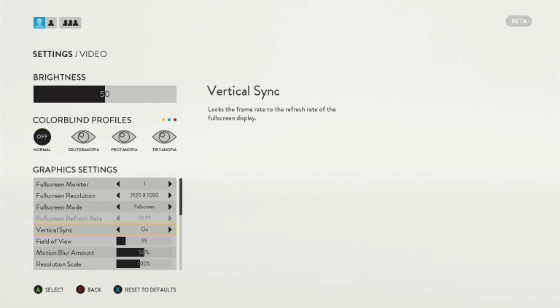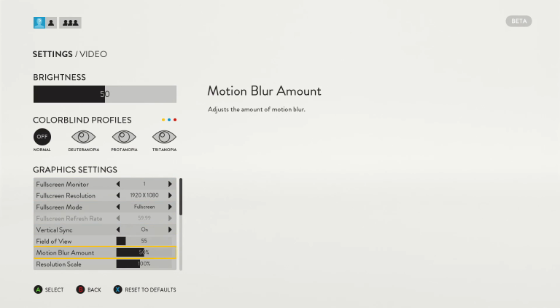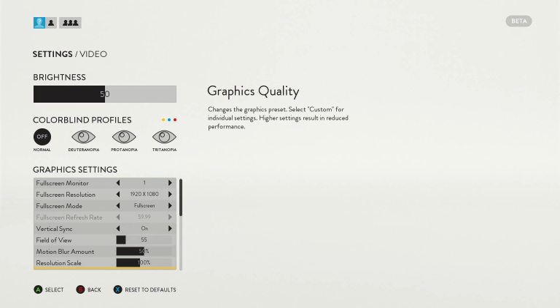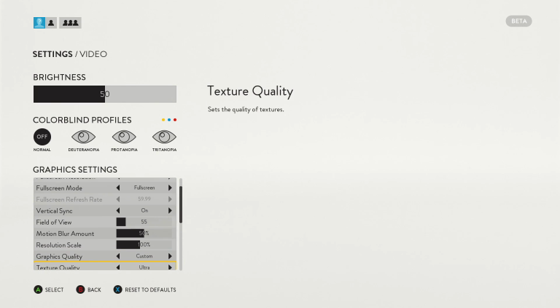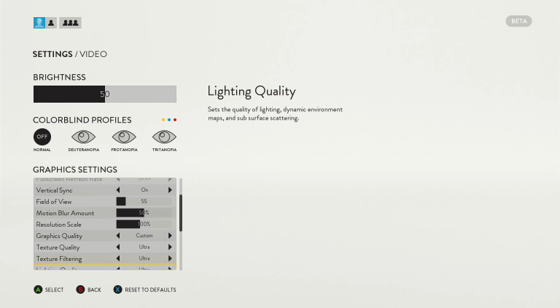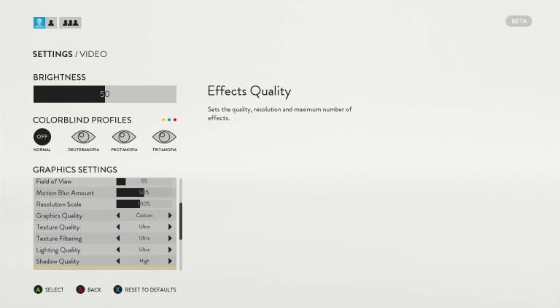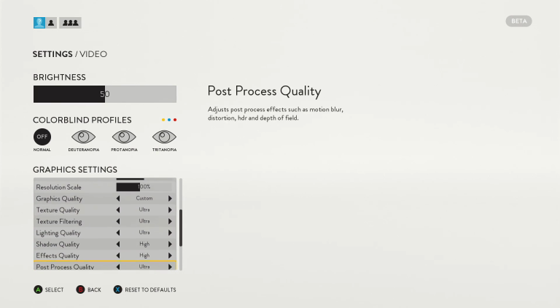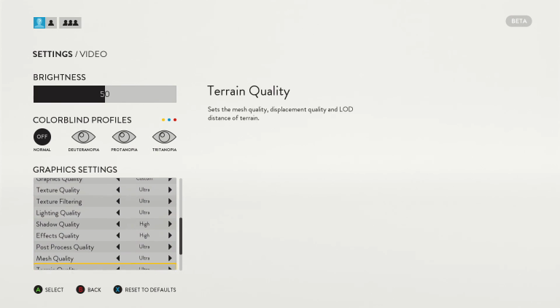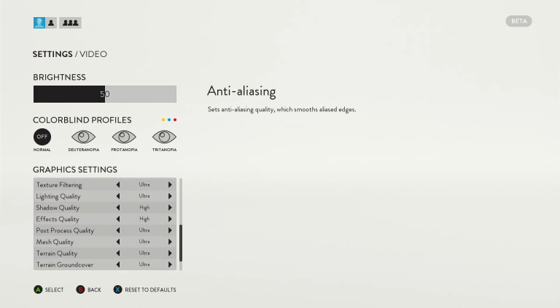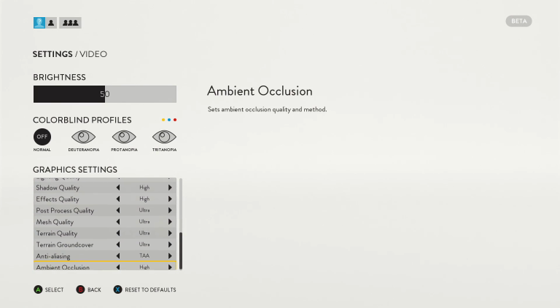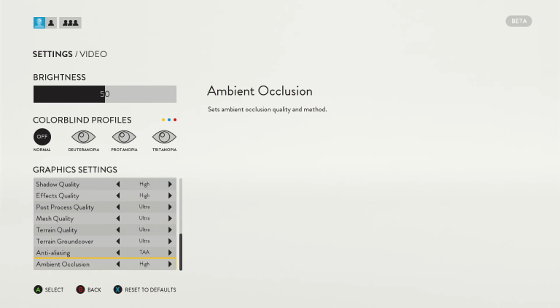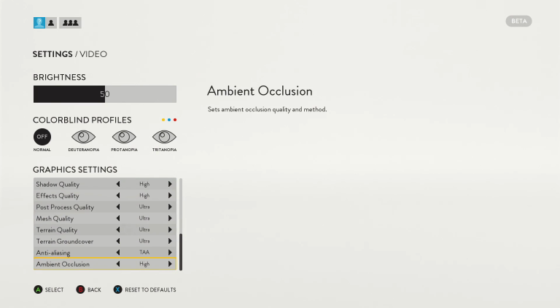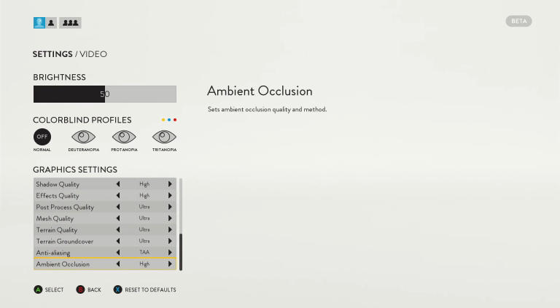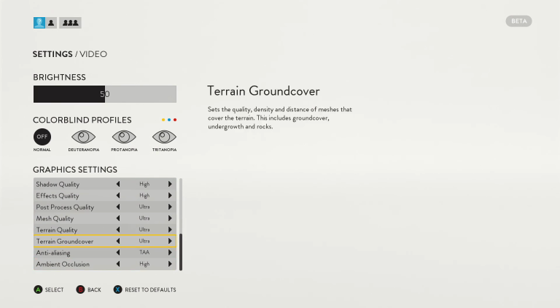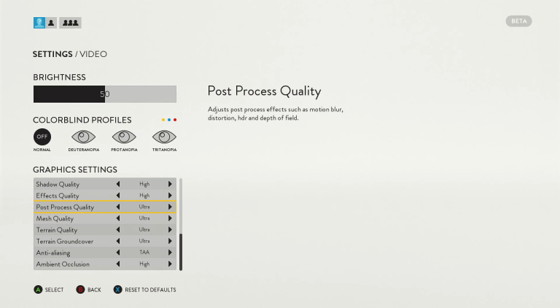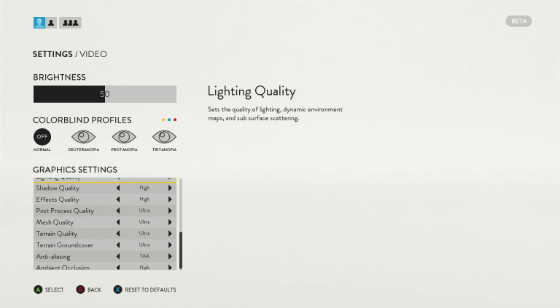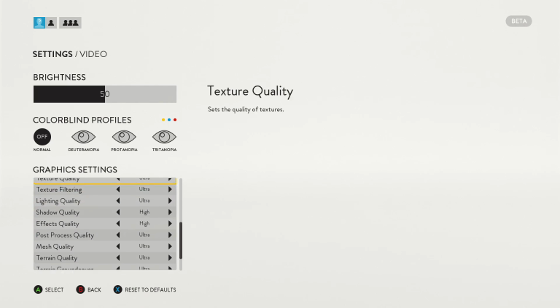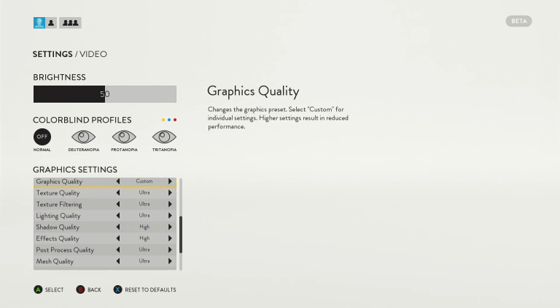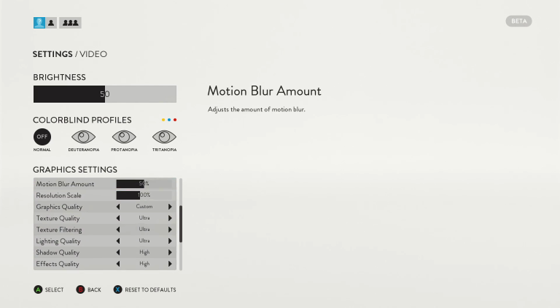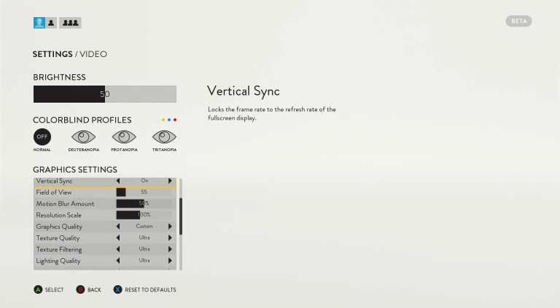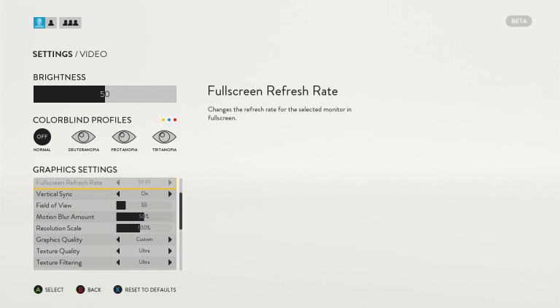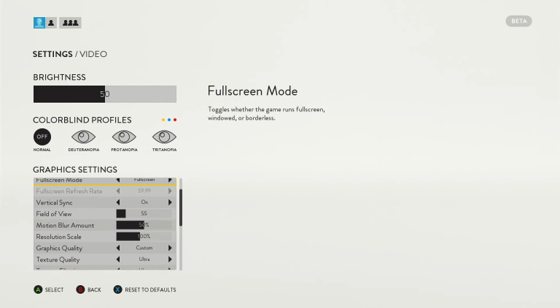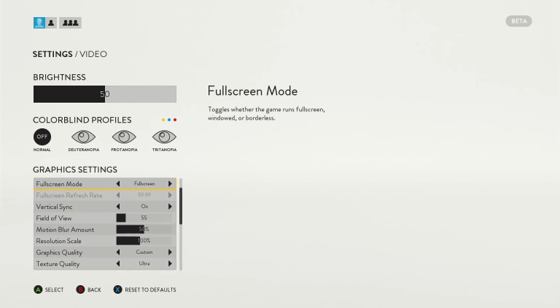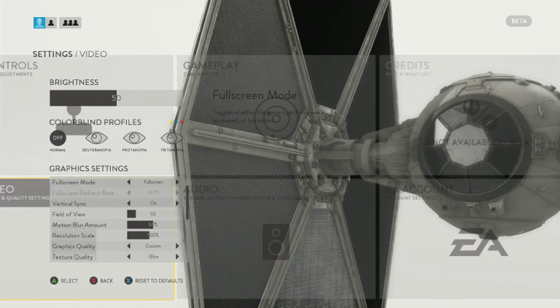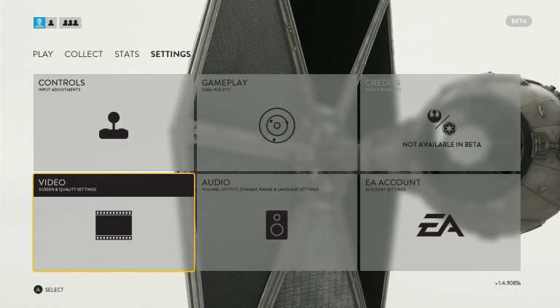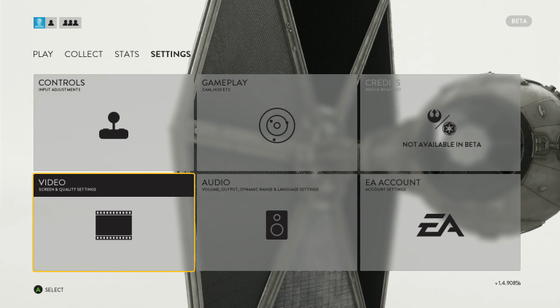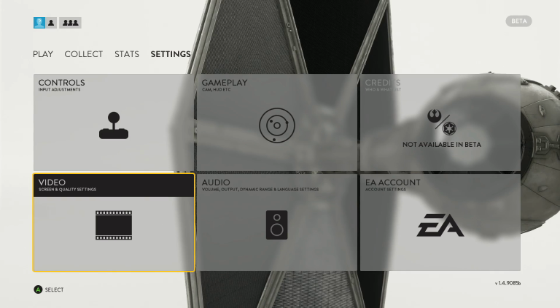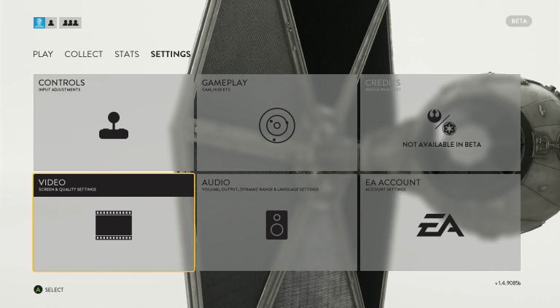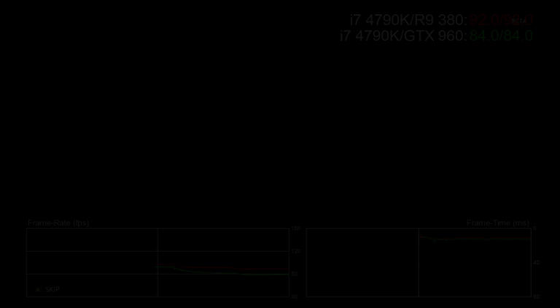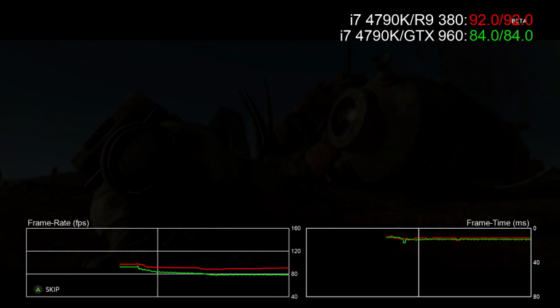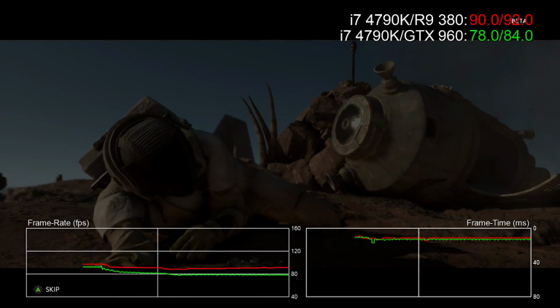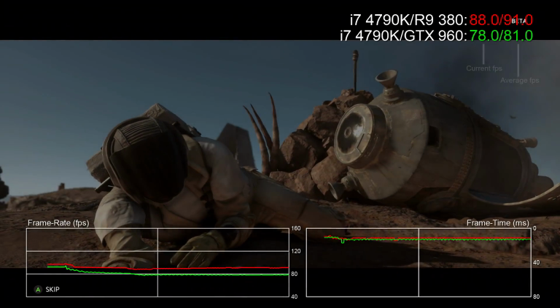Here we're running with a hybrid of ultra and high settings. Everything is ramped up to the max aside from the really draining presets — specifically shadows, effects work, and ambient occlusion. We drop these down from ultra to high, but everything else is left at the max.